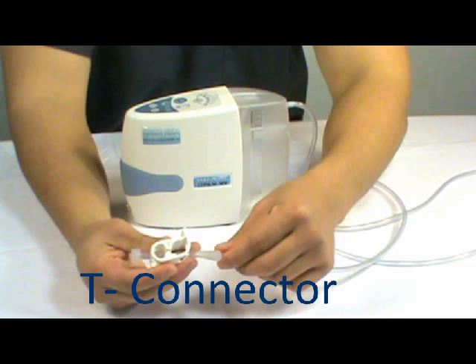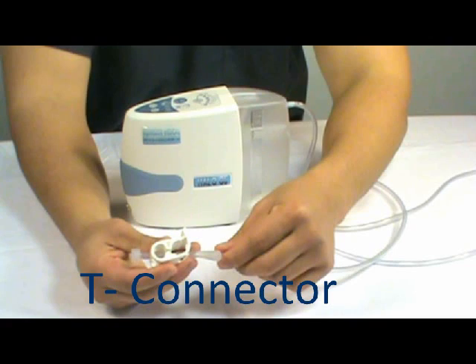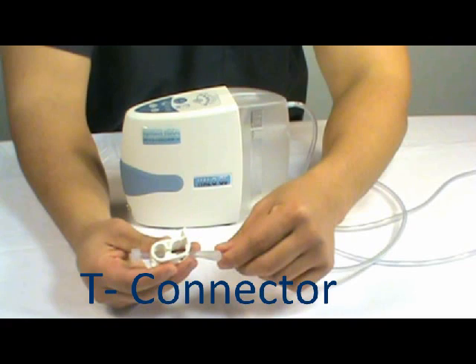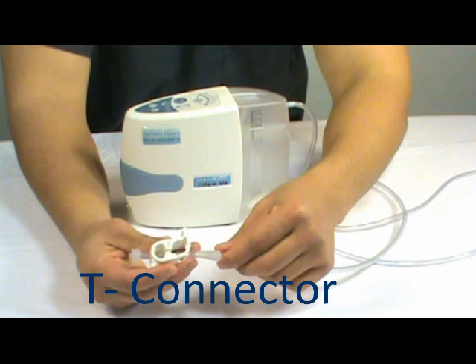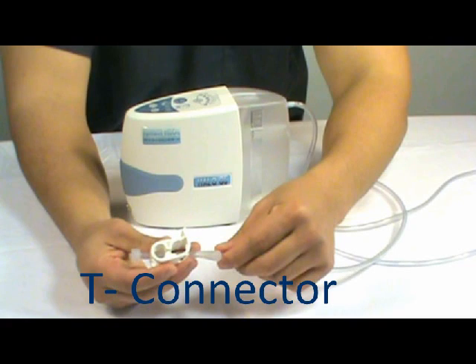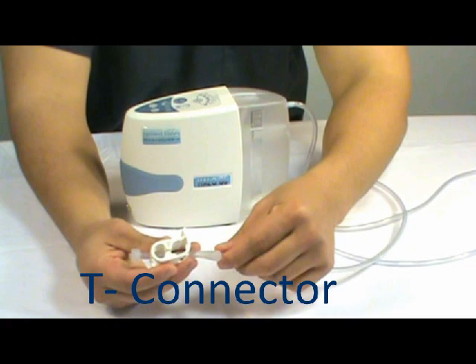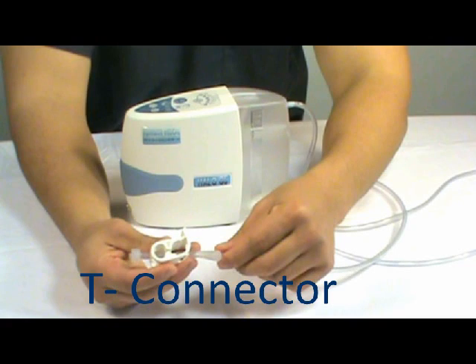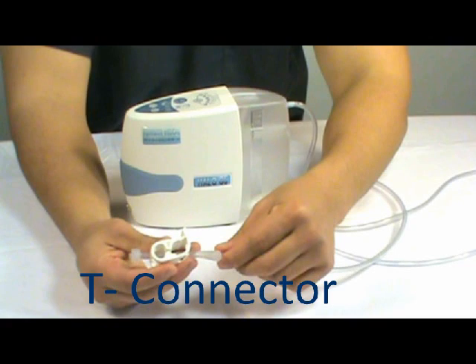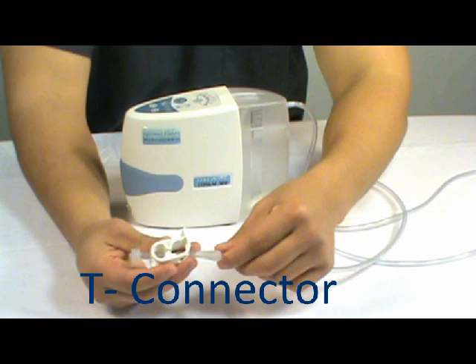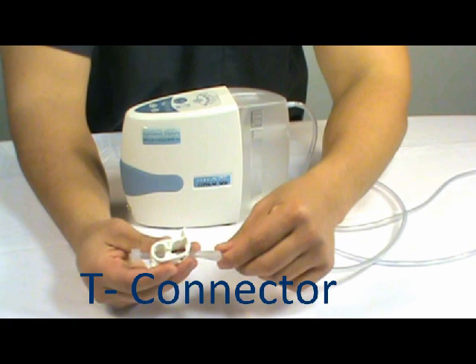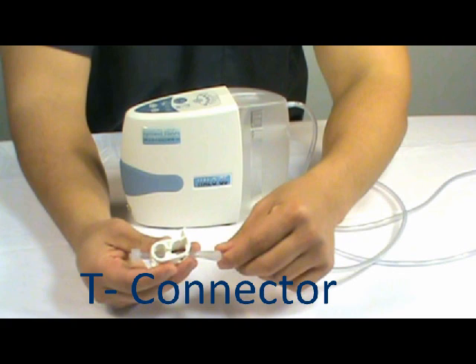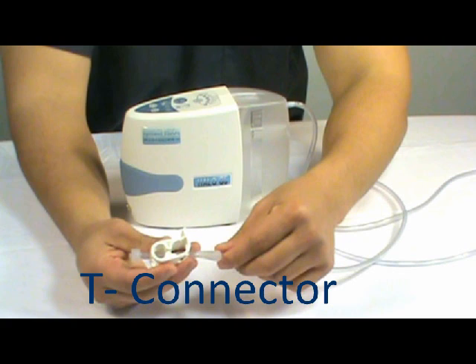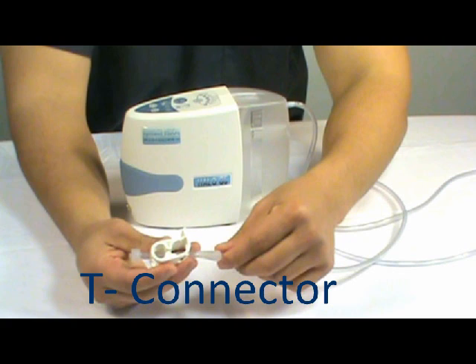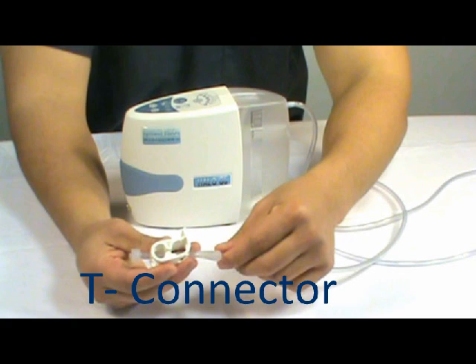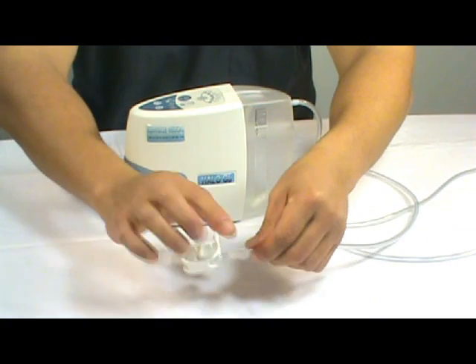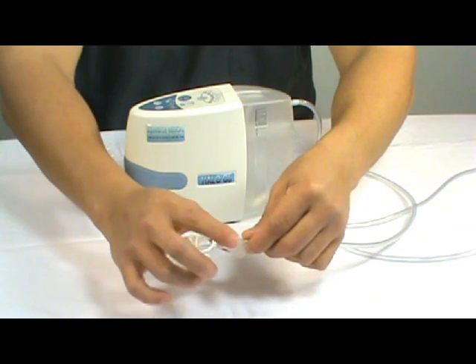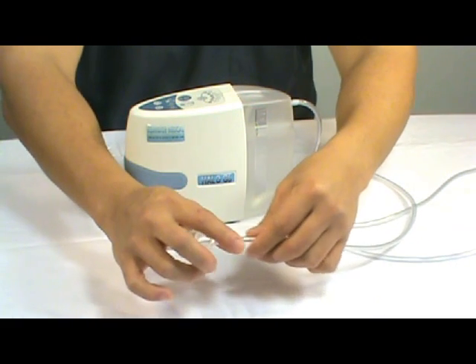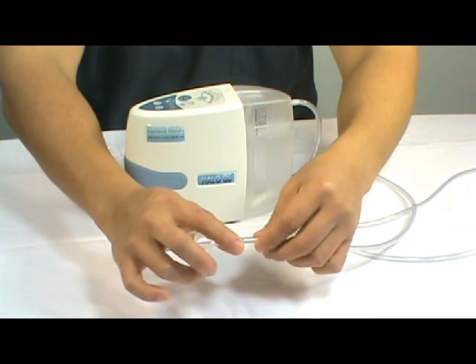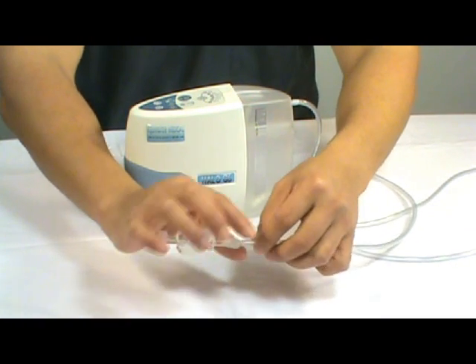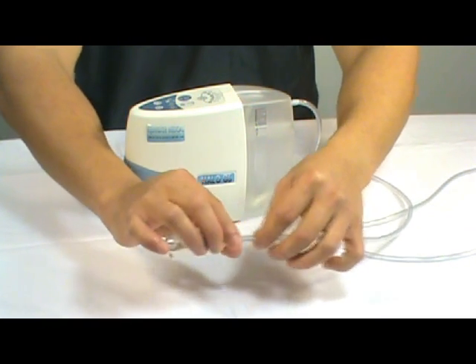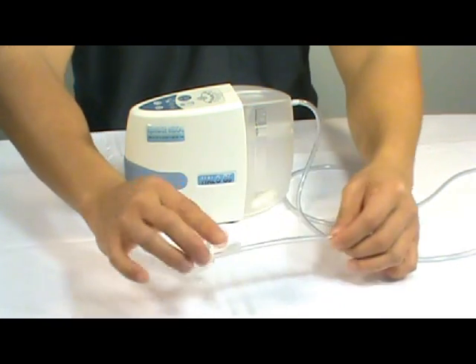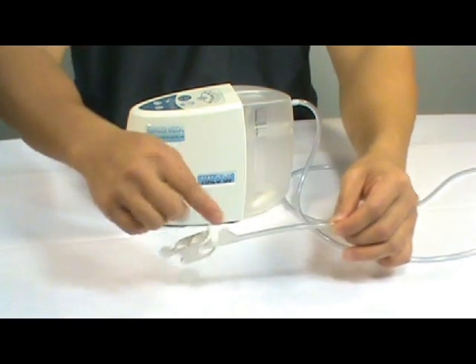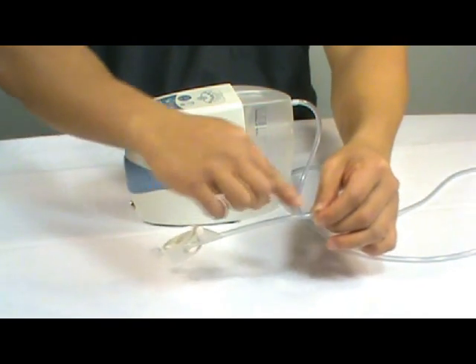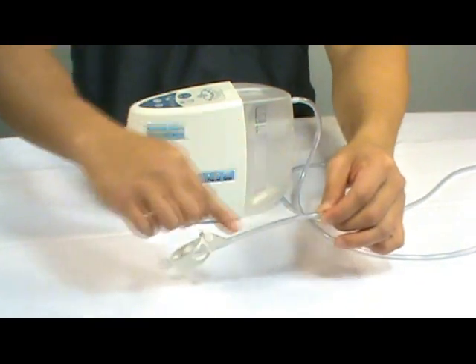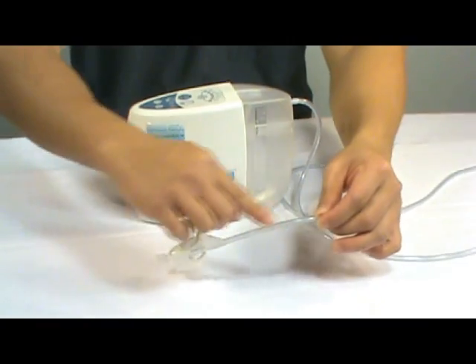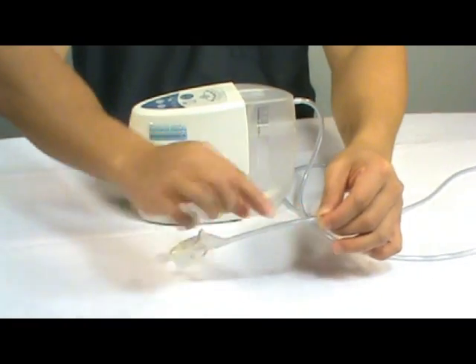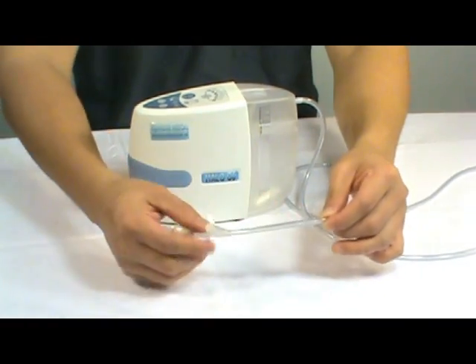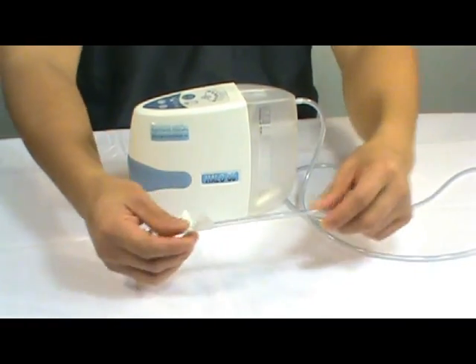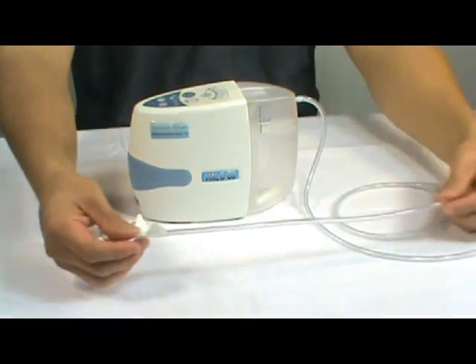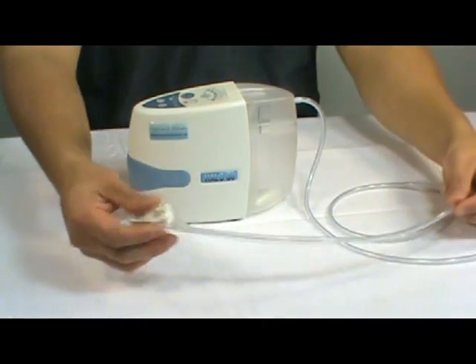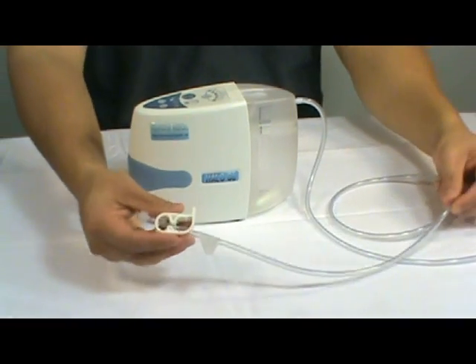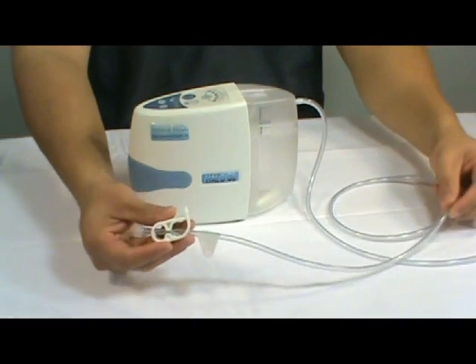The canister is equipped with a T-connector which allows ambient air to flow through while the pump is on. The T-connector also helps detect blockage and prevent any backflow.